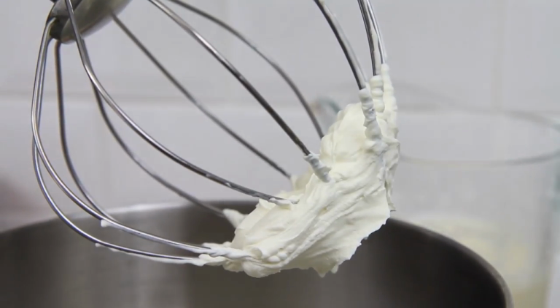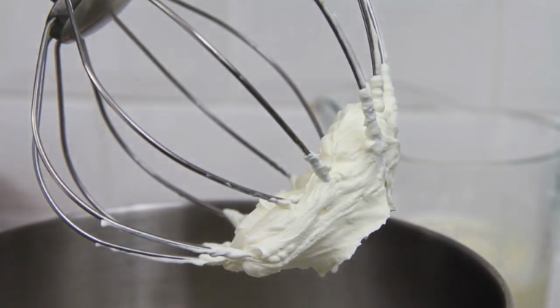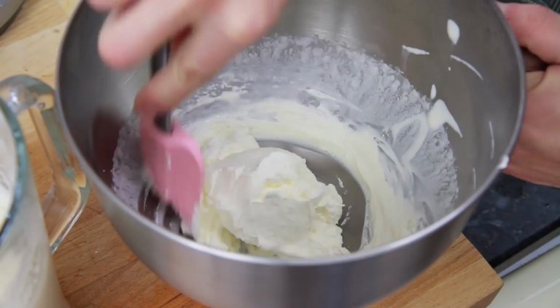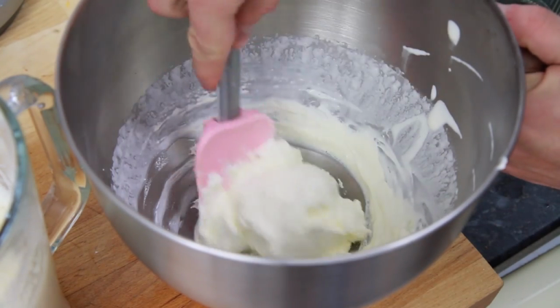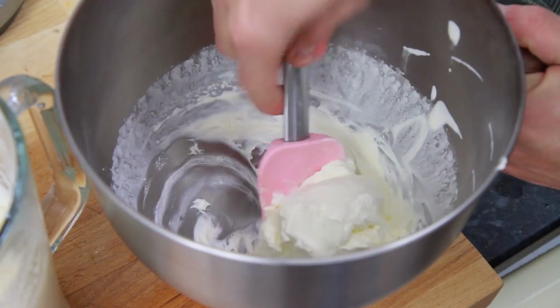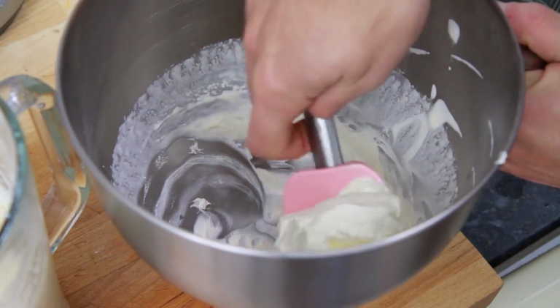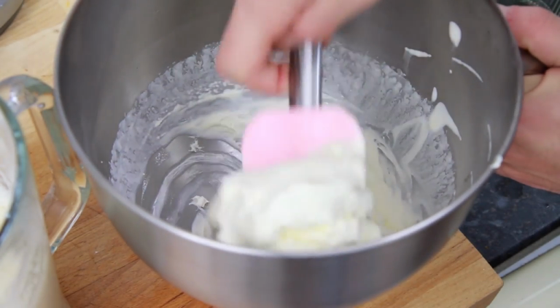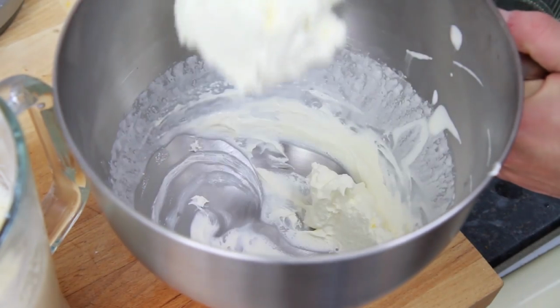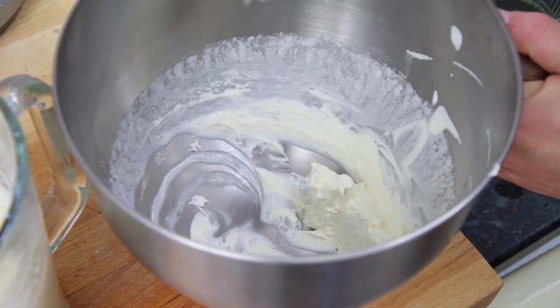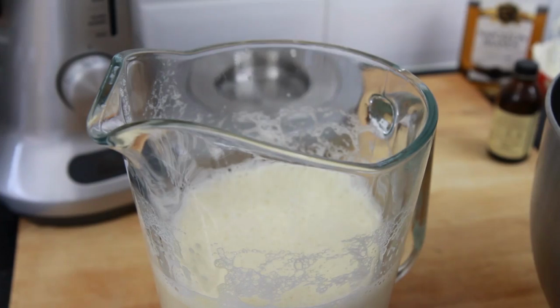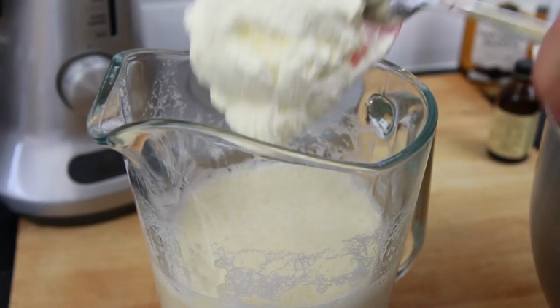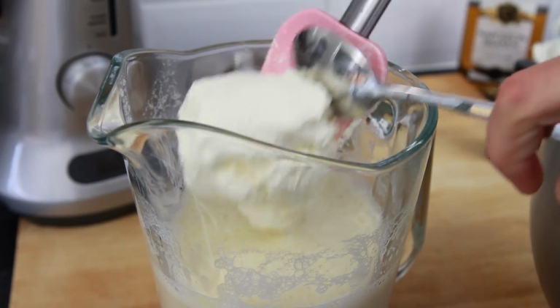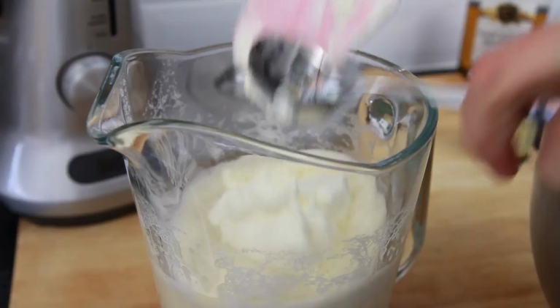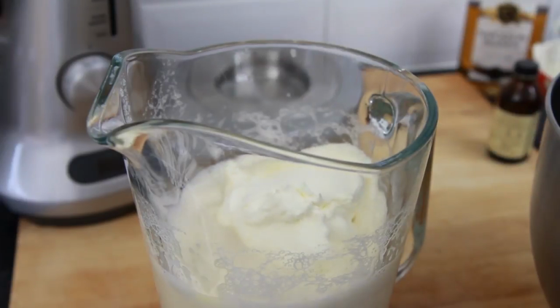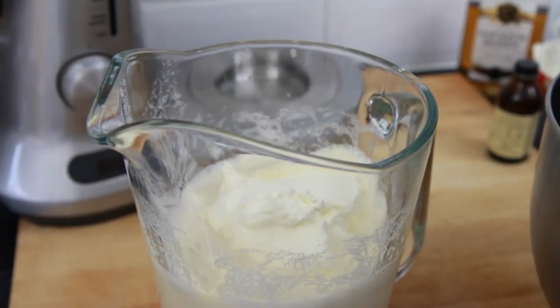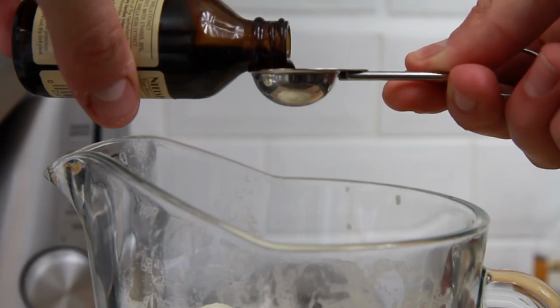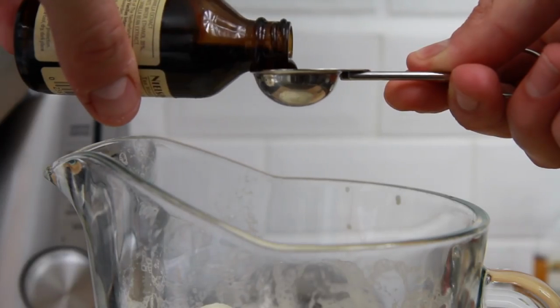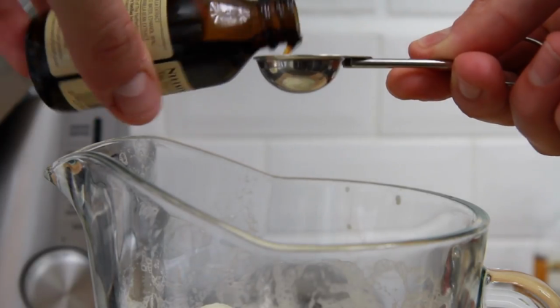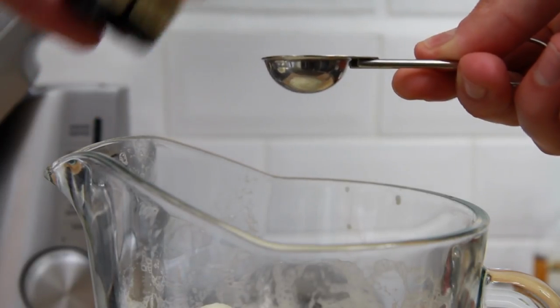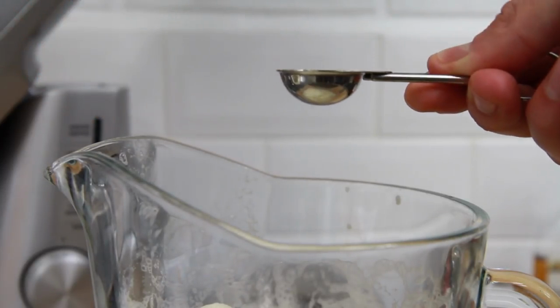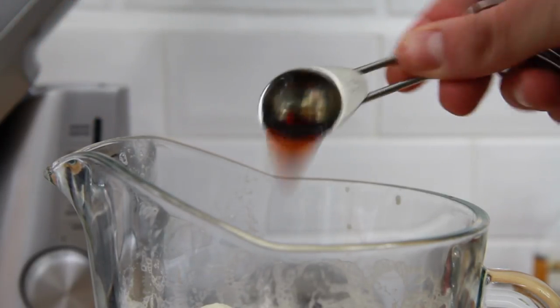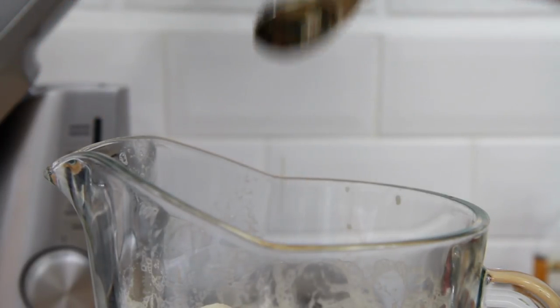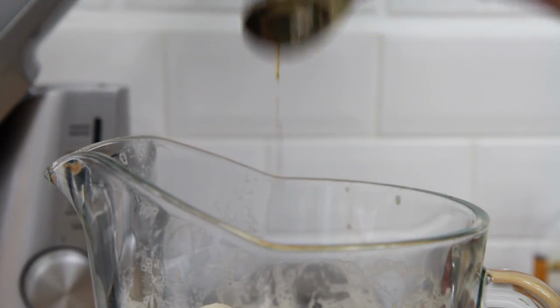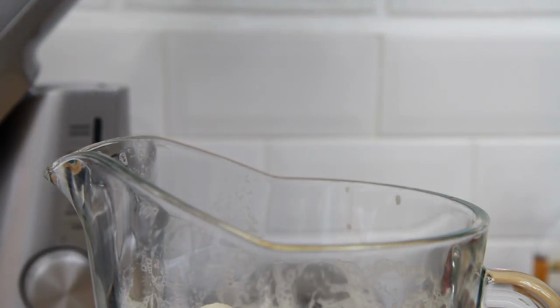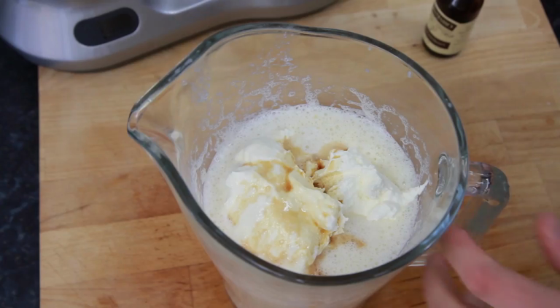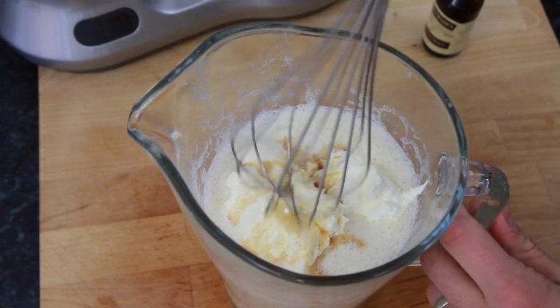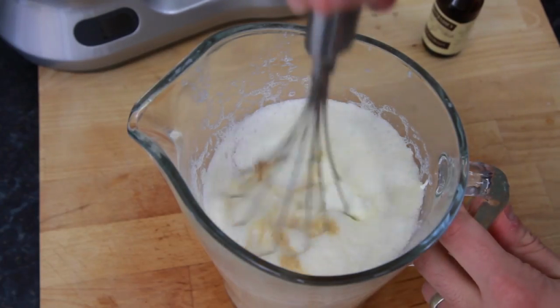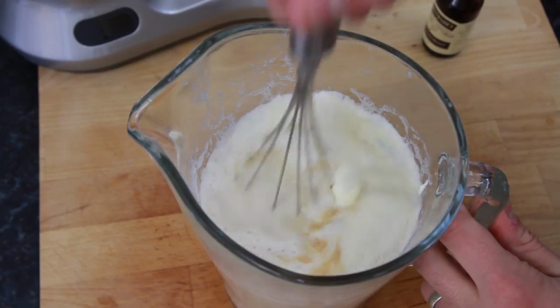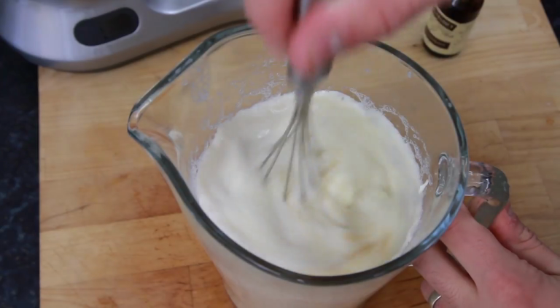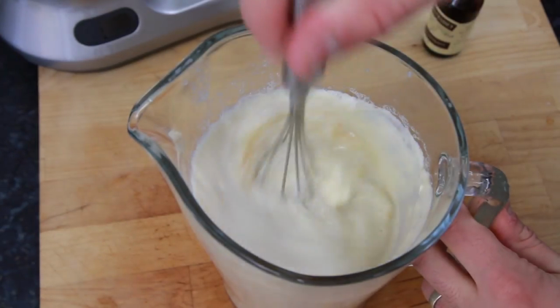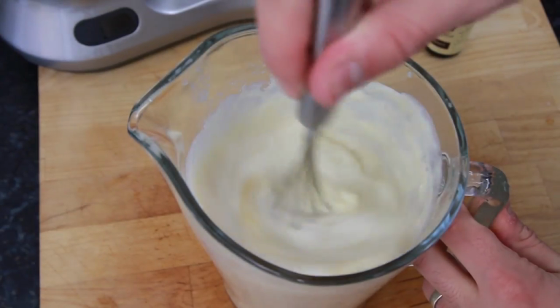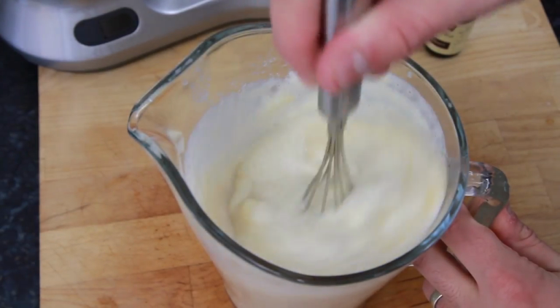Use a spatula to scrape out the cream into the jug with the other ingredients, add 1 tsp vanilla extract and then, using a whisk, quickly mix everything together until it's nice and smooth.